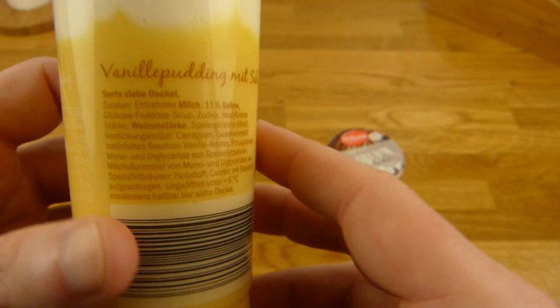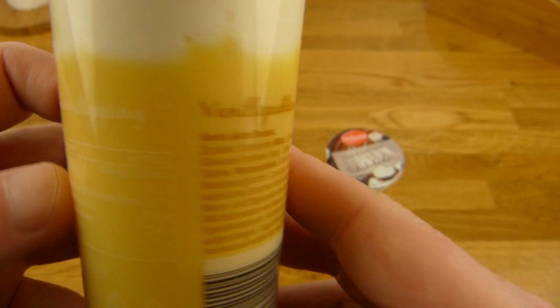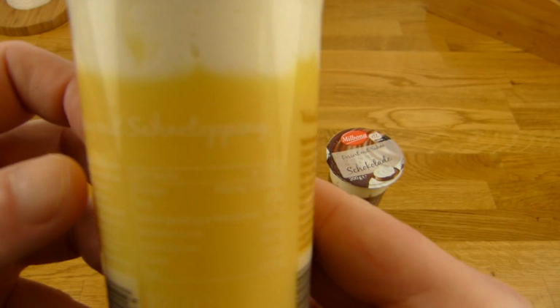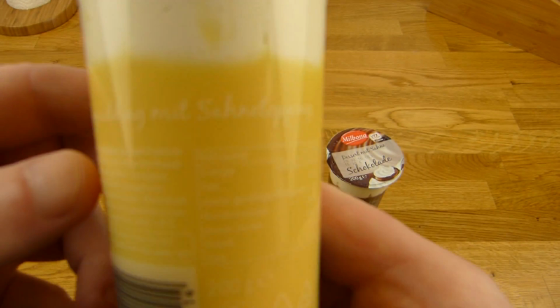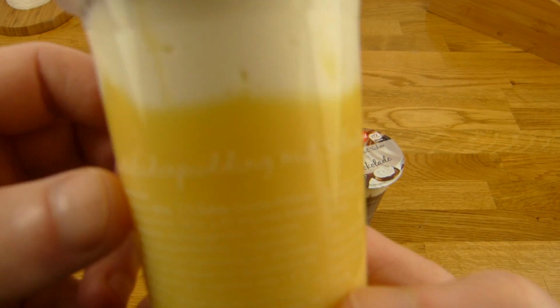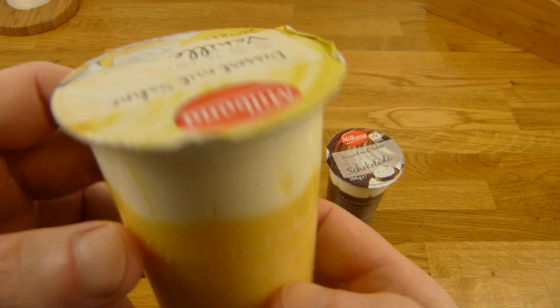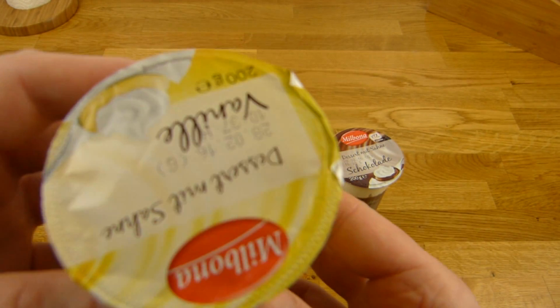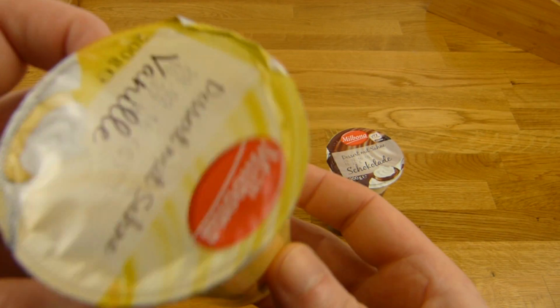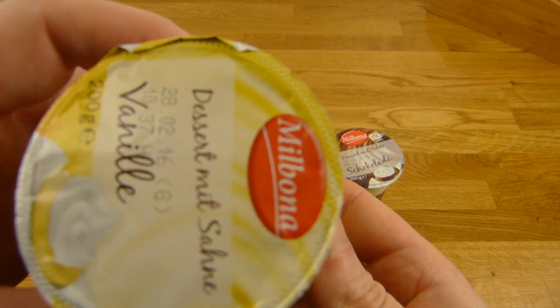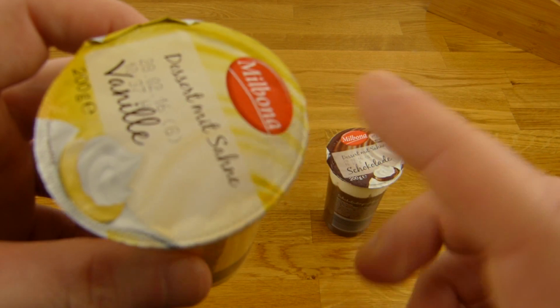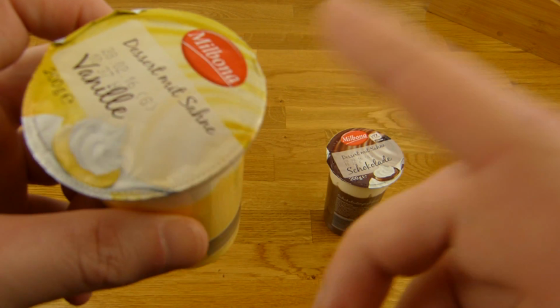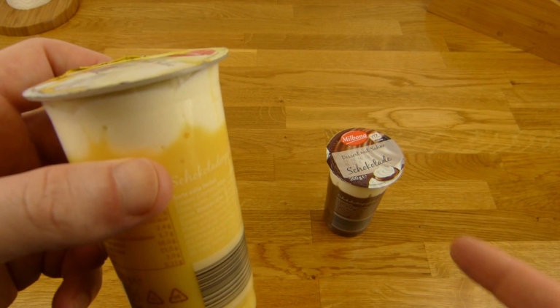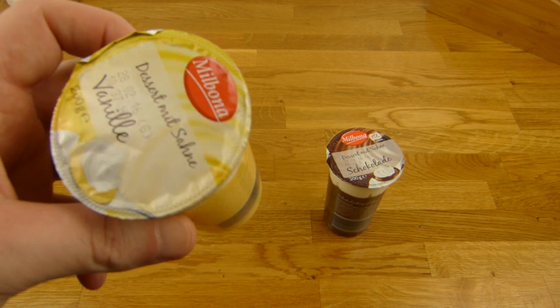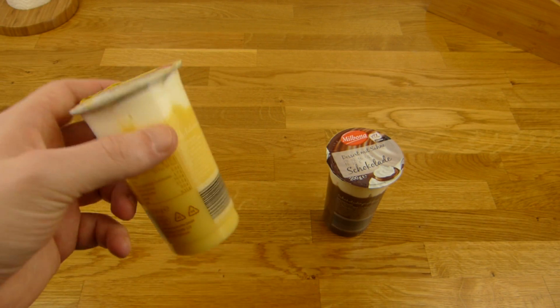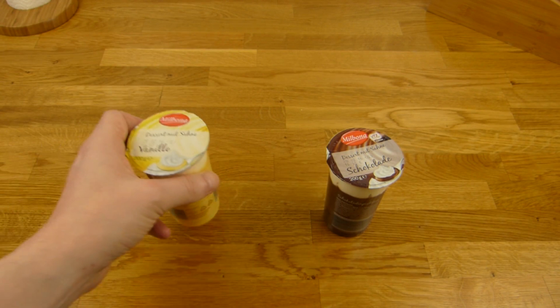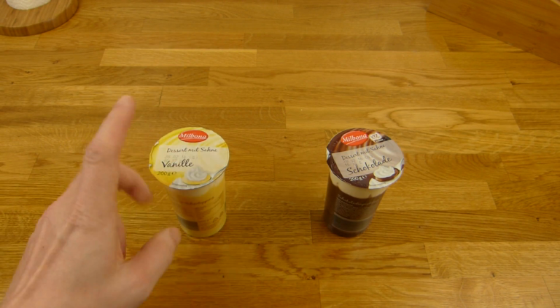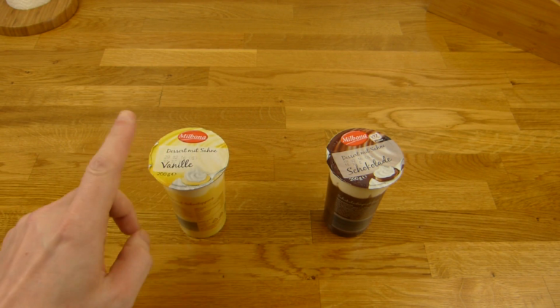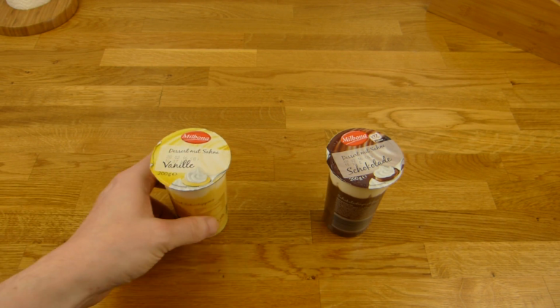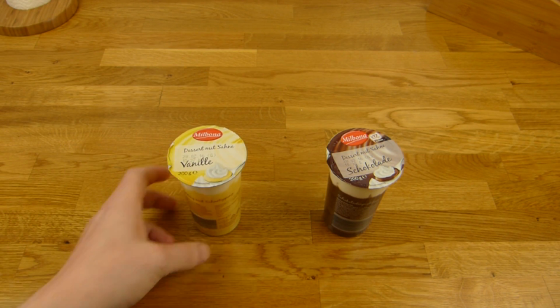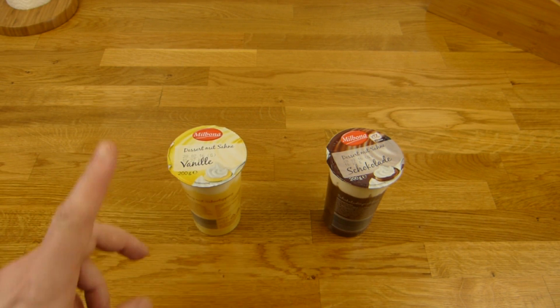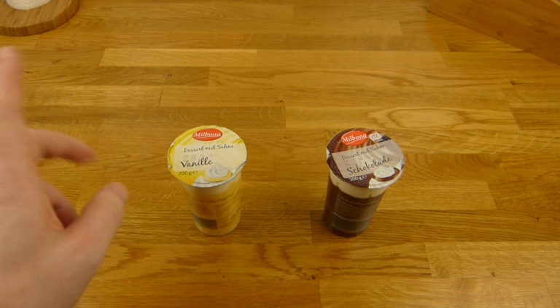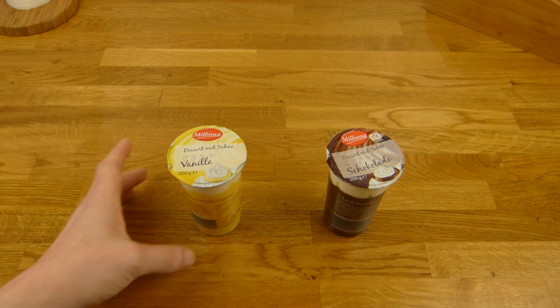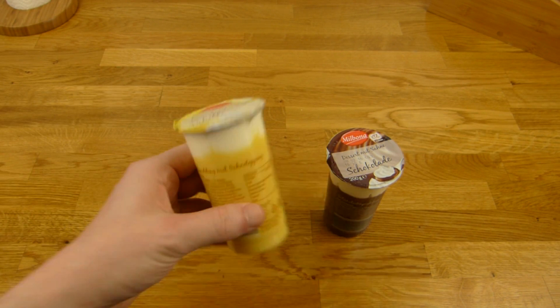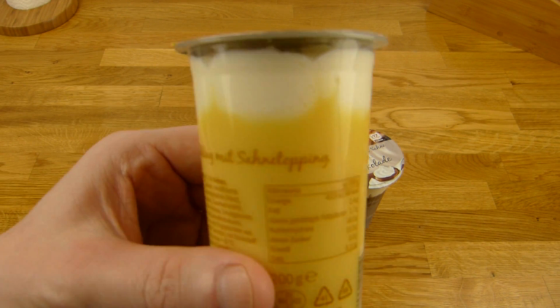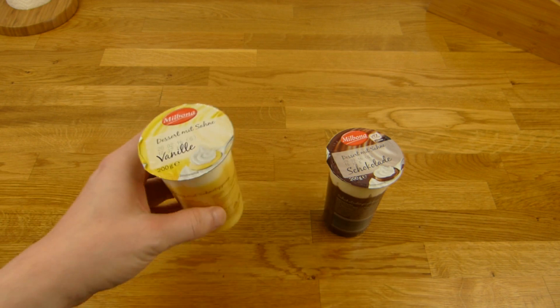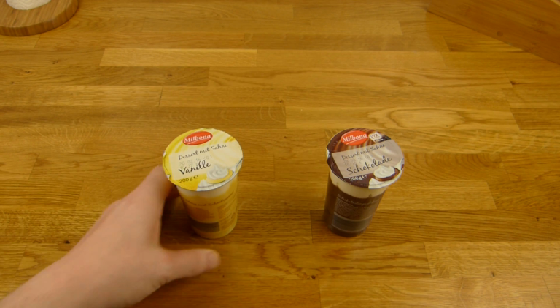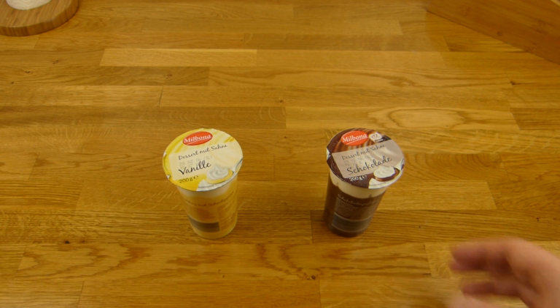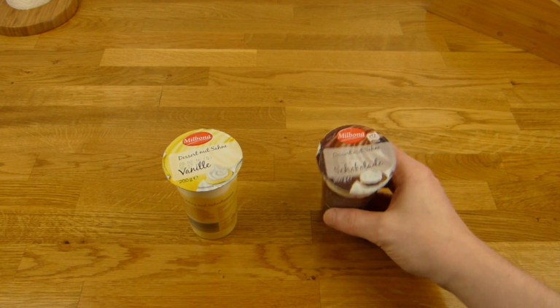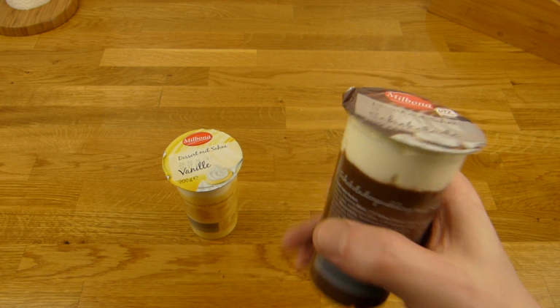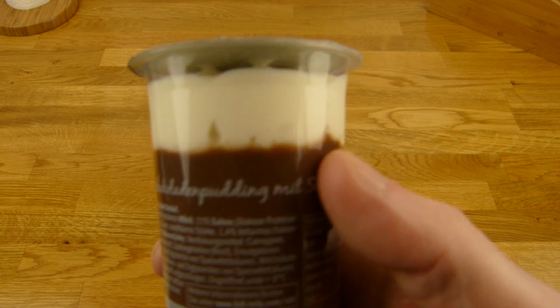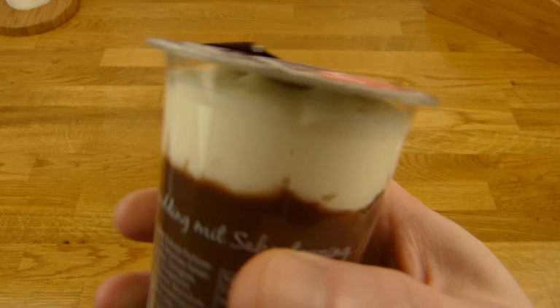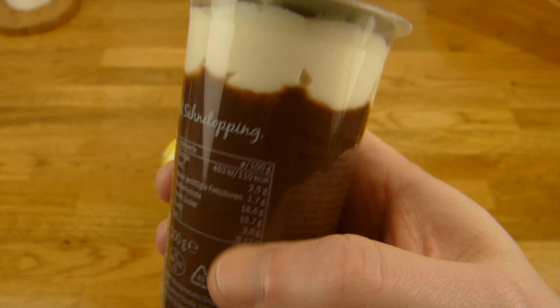I inhaled this stuff as a kid, like nothing. Two or three cups of this one here — I like the yellow one. Not vanilla, it was yellow. But here is also chocolate.